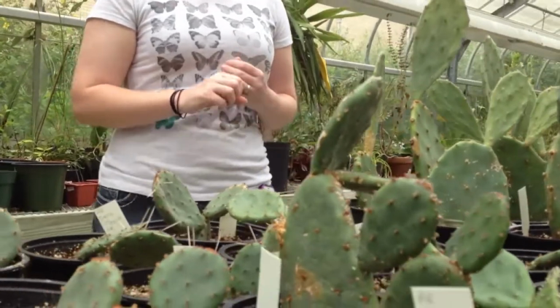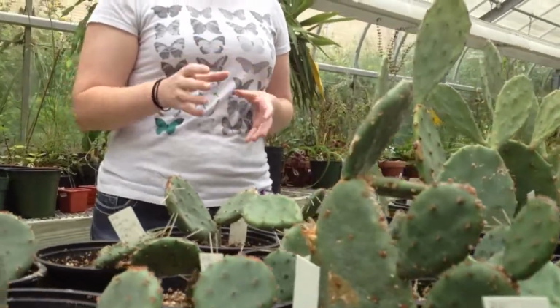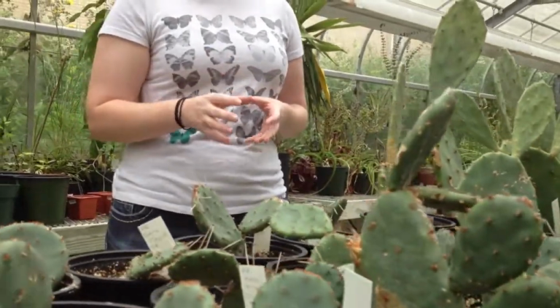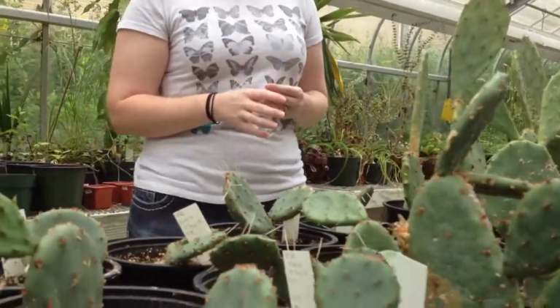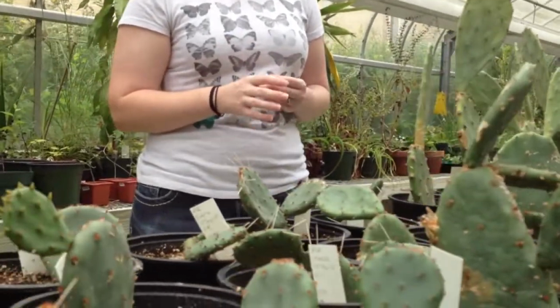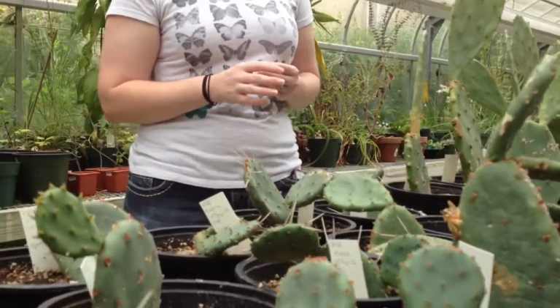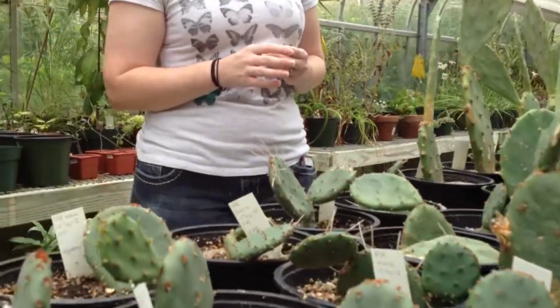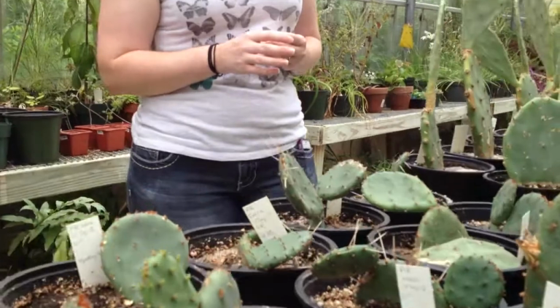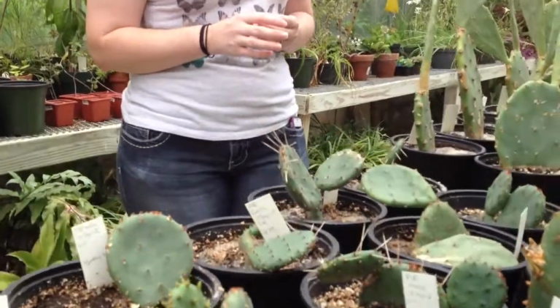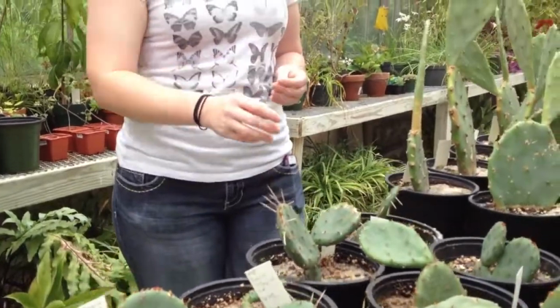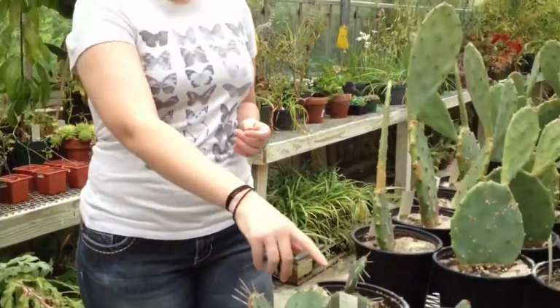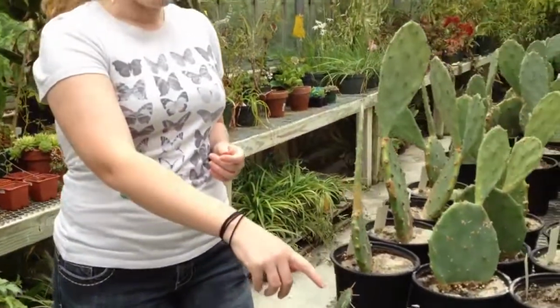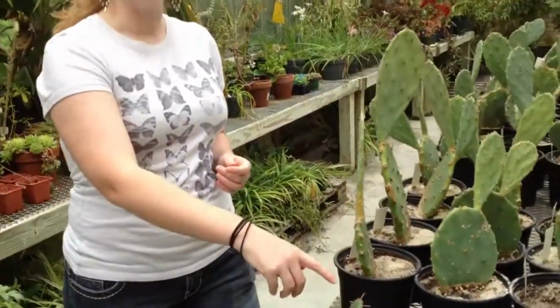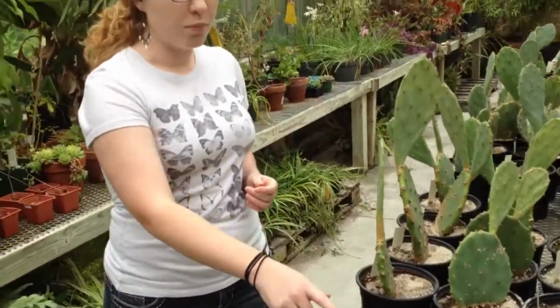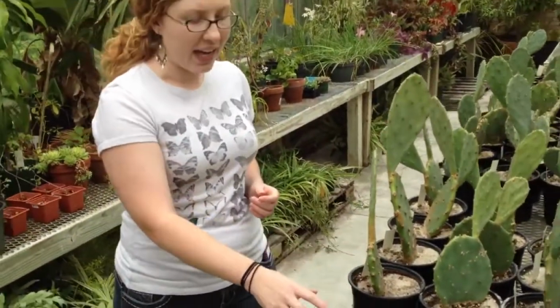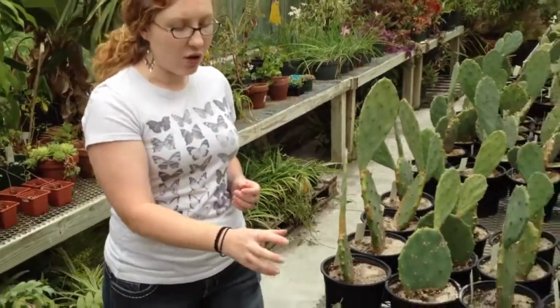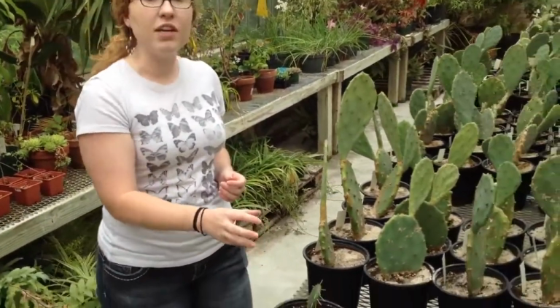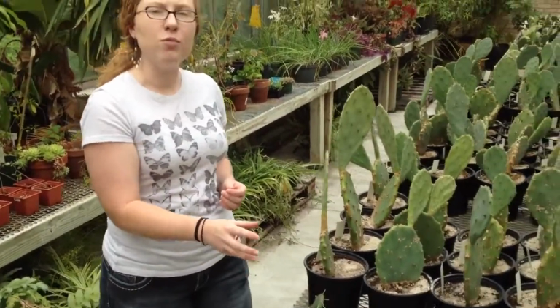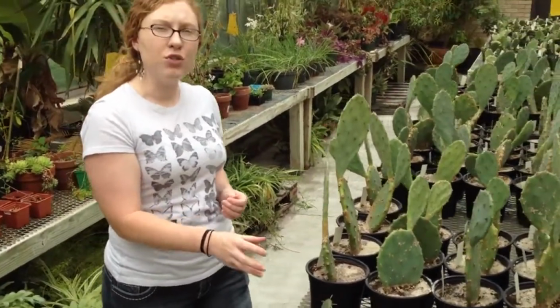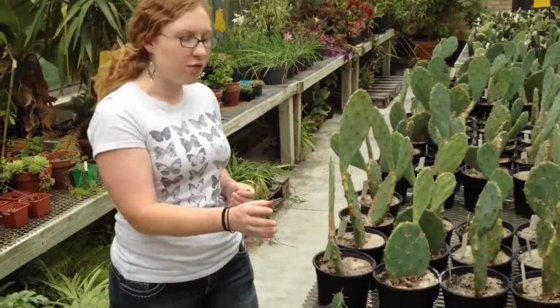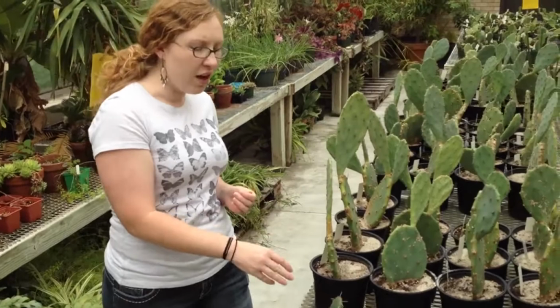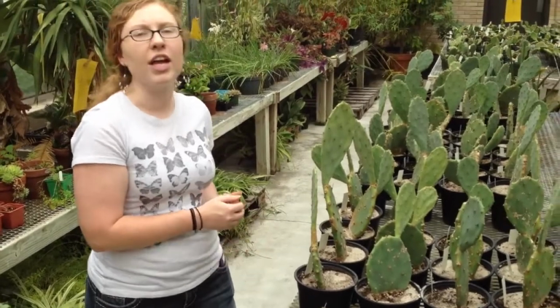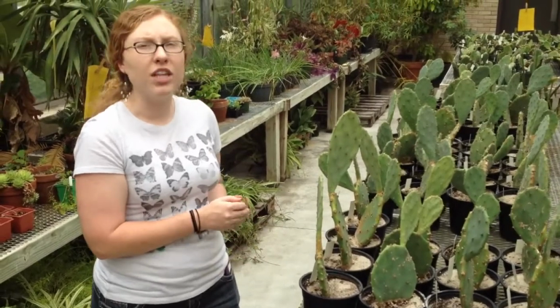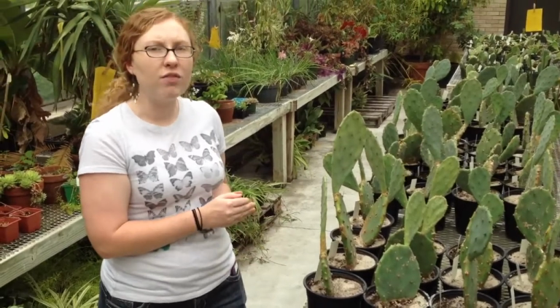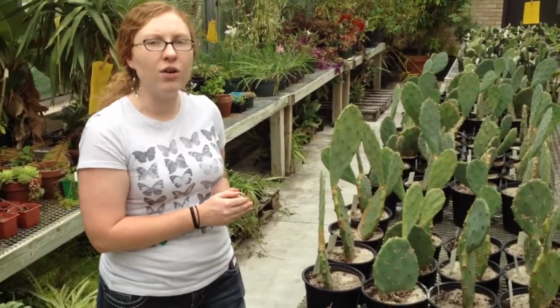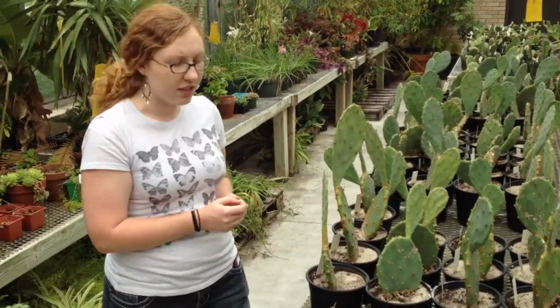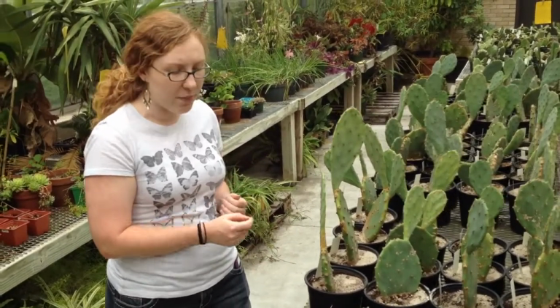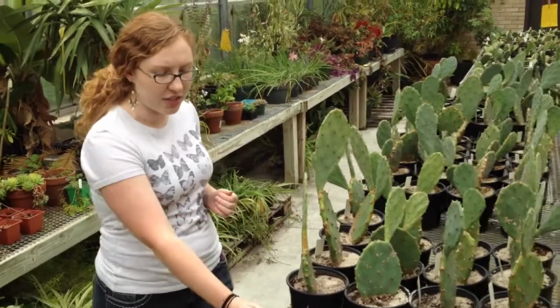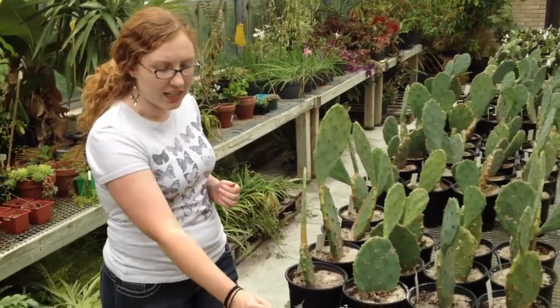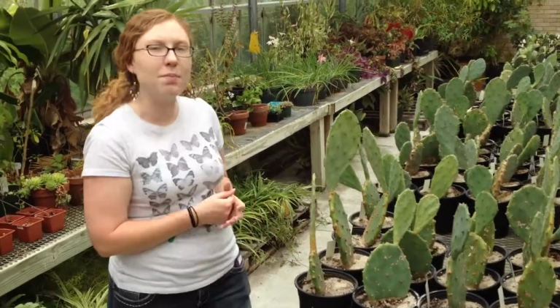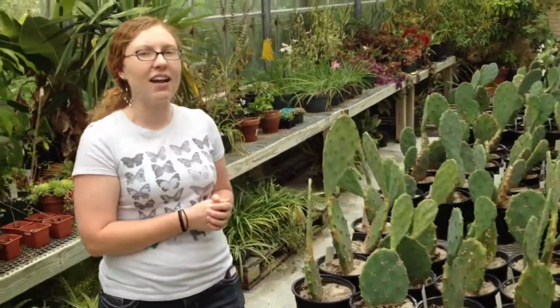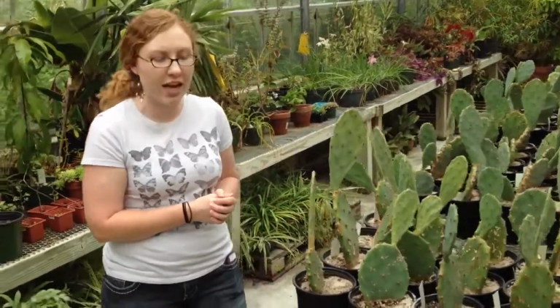The plants will also undergo a programmed cell death response where an entire pad will turn black, no longer be a viable food source, and fall off of the plant within 24 hours of little caterpillars just taking a tiny bite out of the plant.